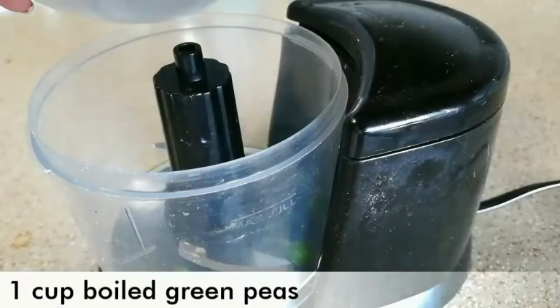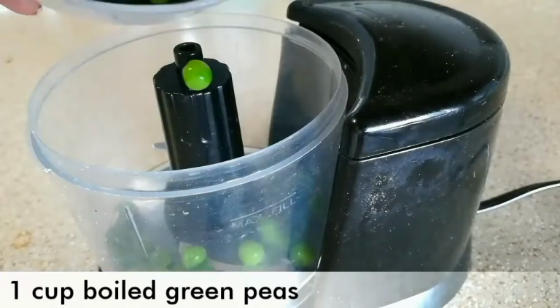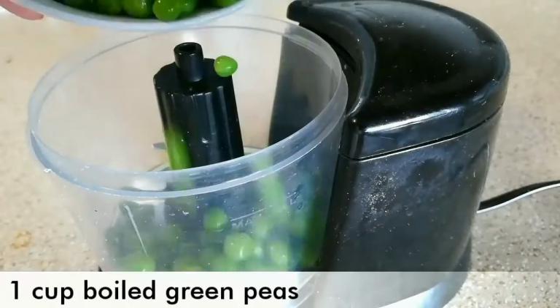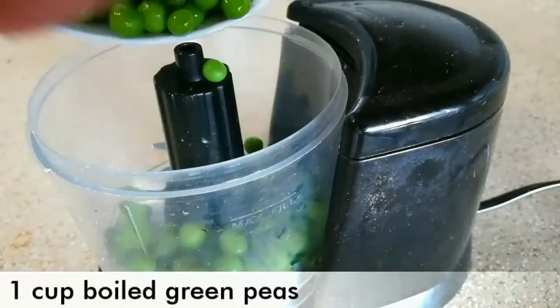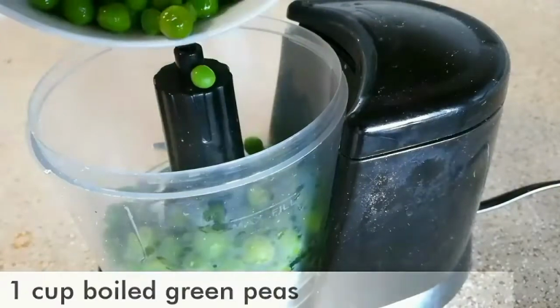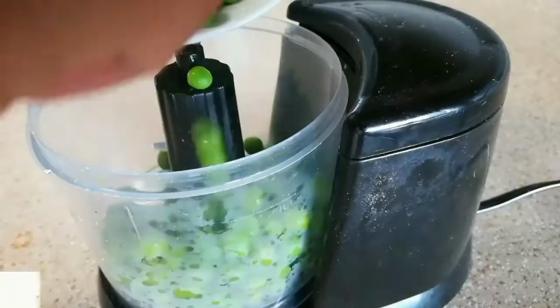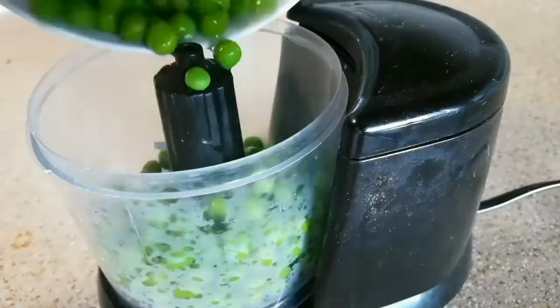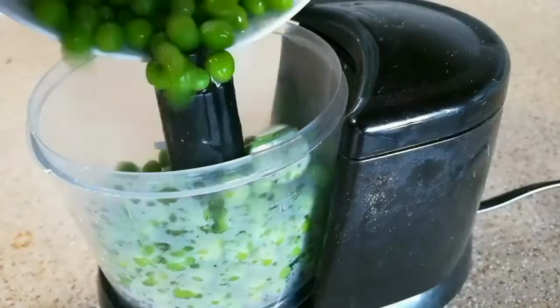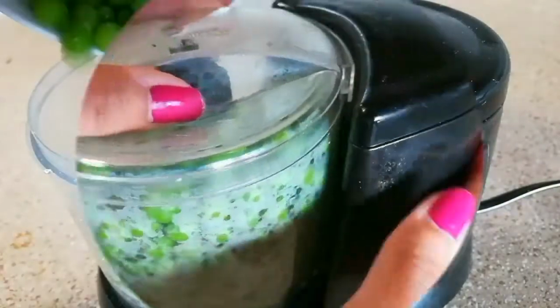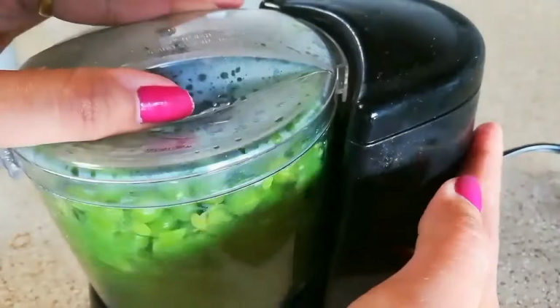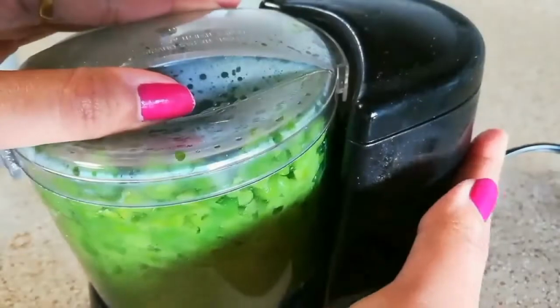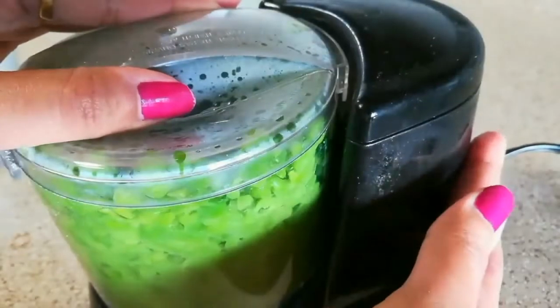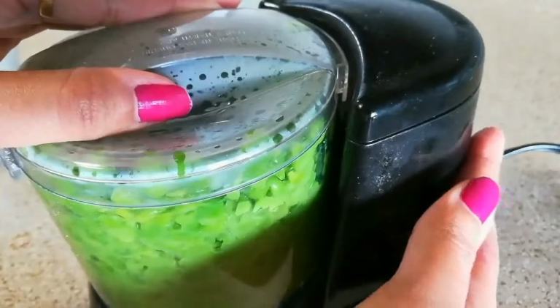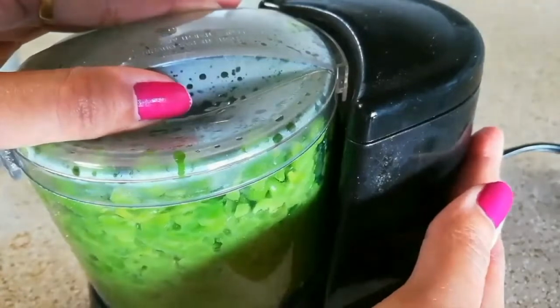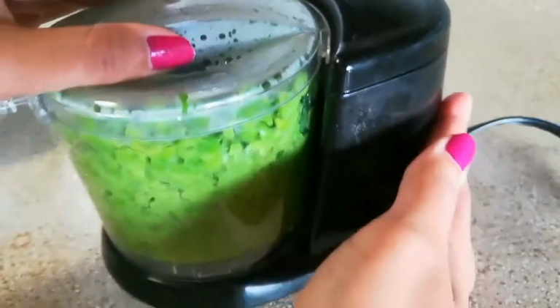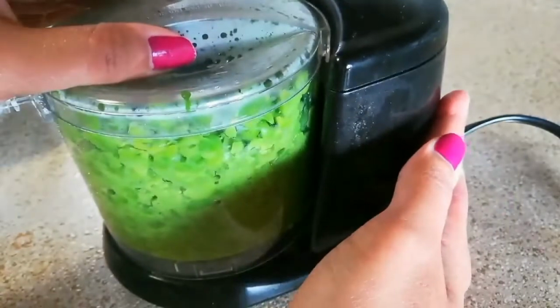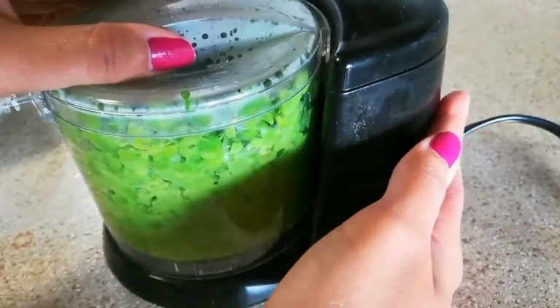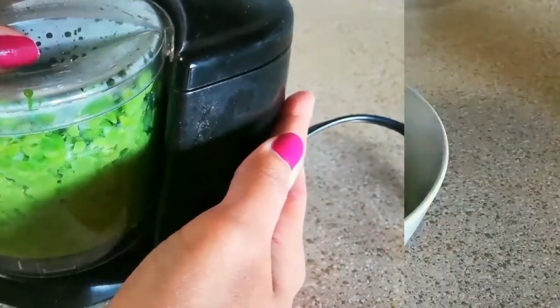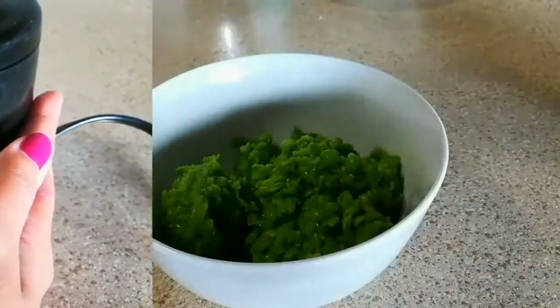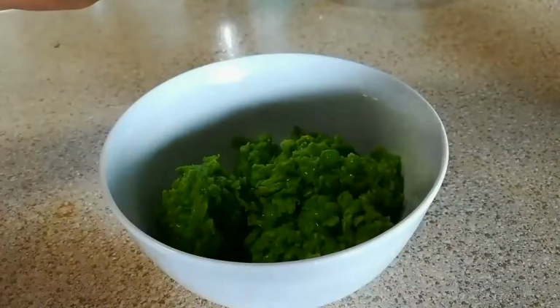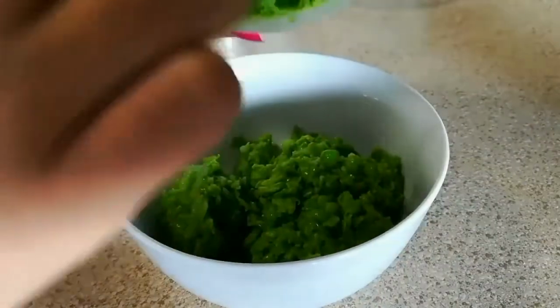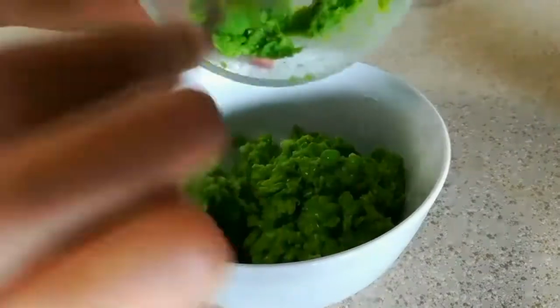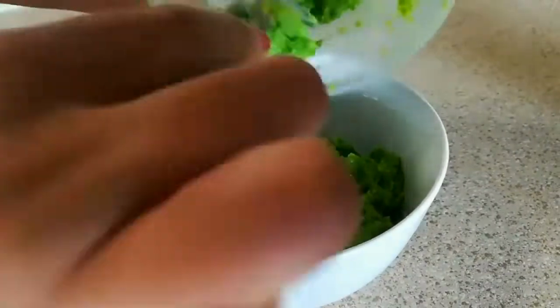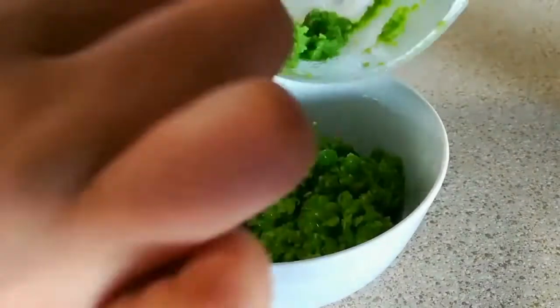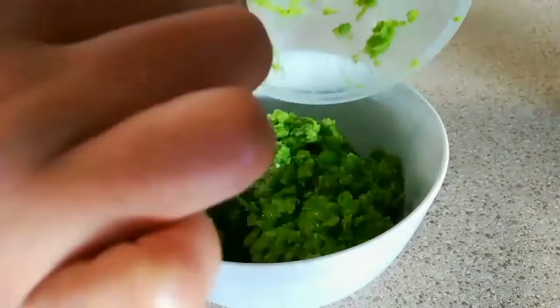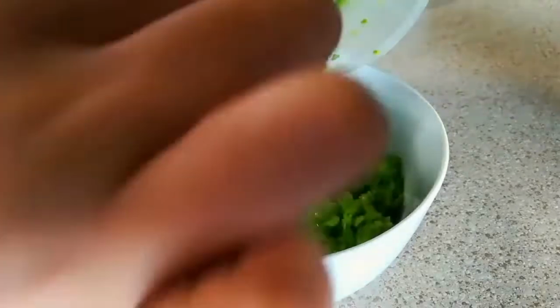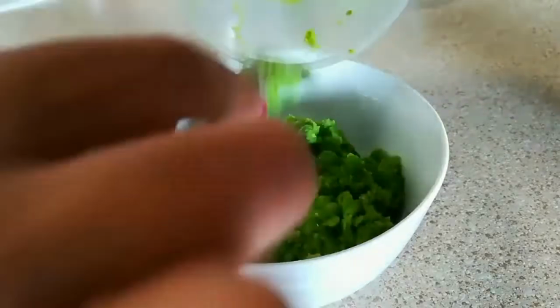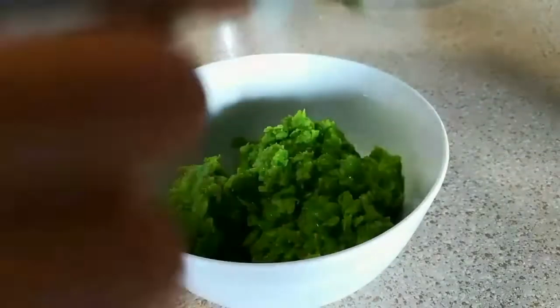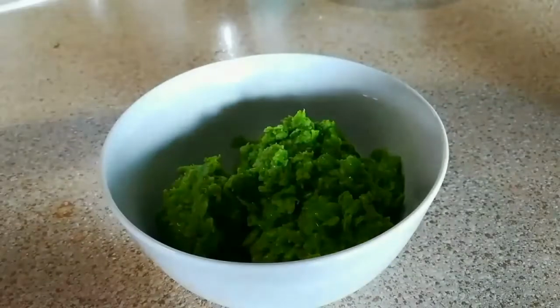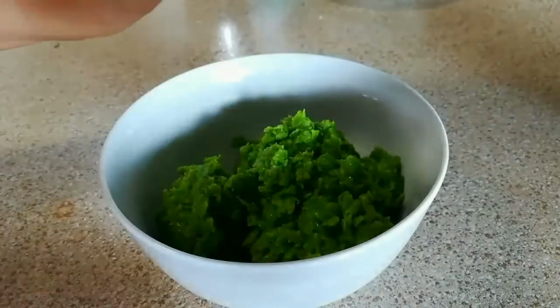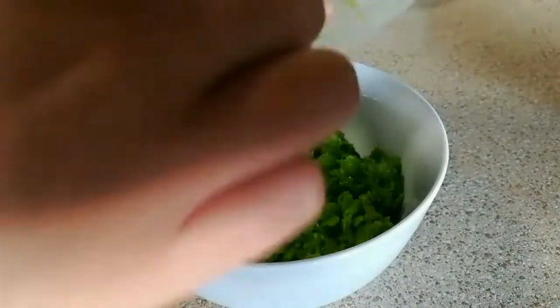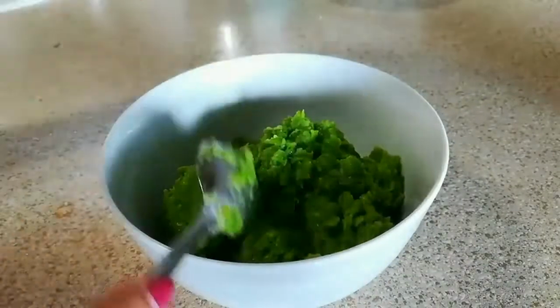For the stuffing, add 1 cup of boiled green peas into a mixer grinder and grind it coarsely. As you can see, the green peas are nicely coarsely ground.